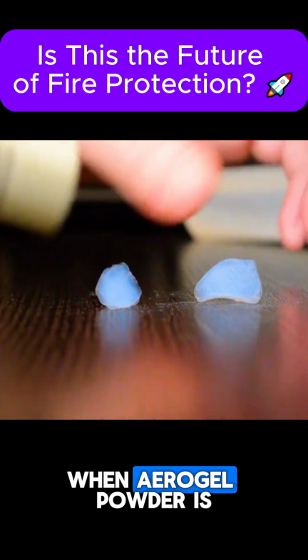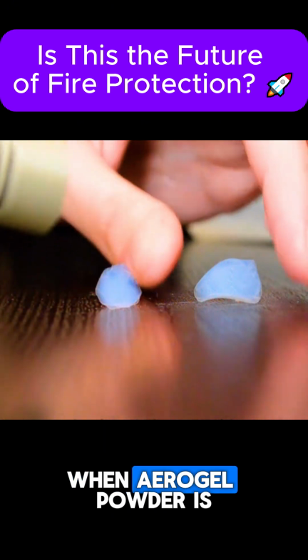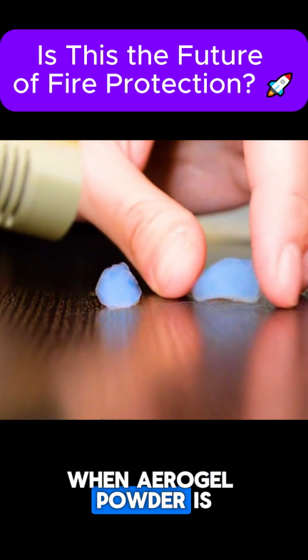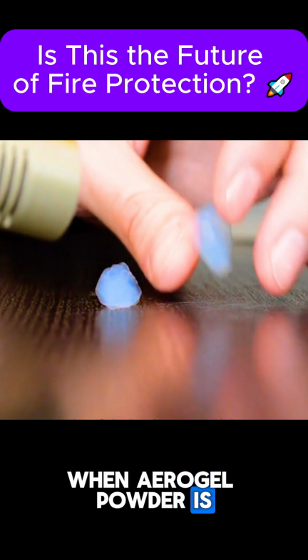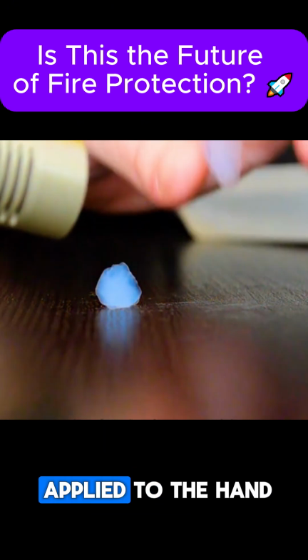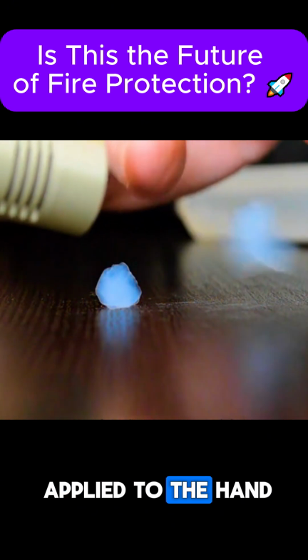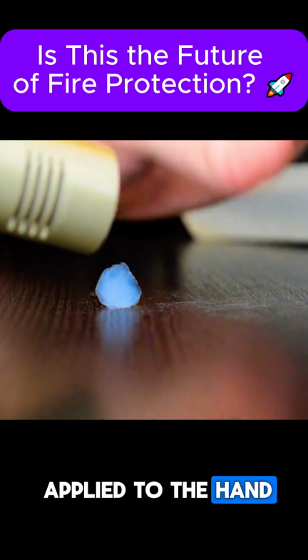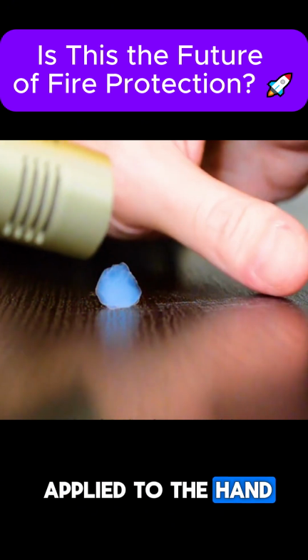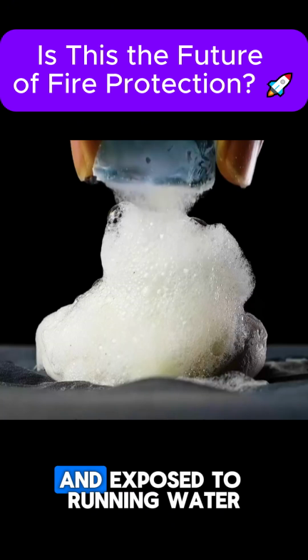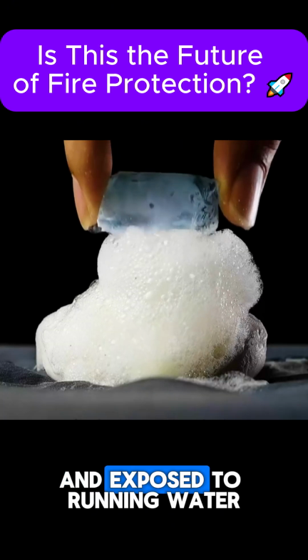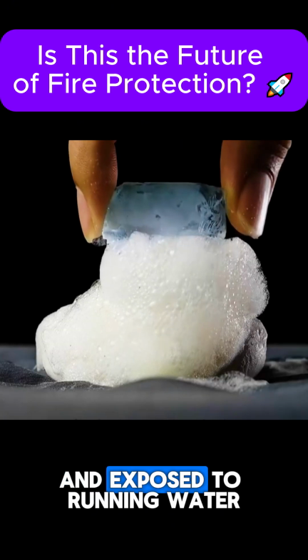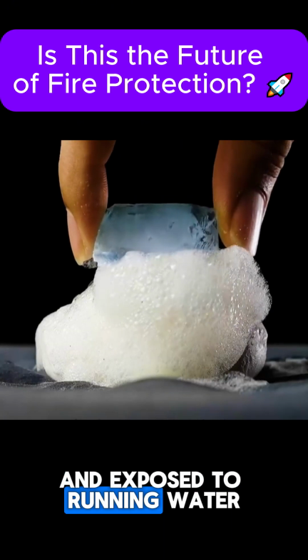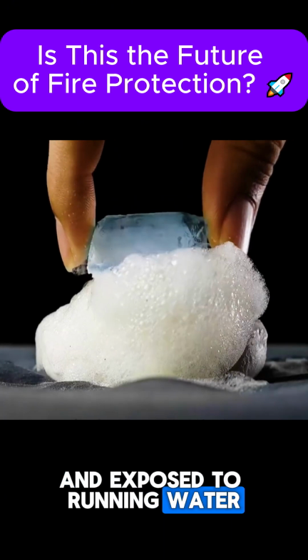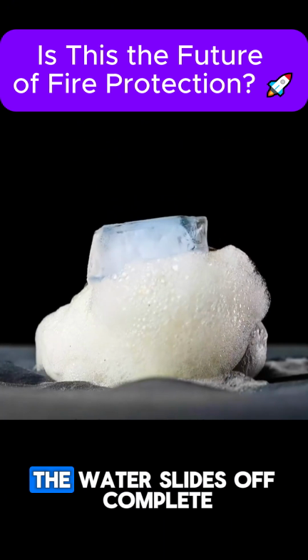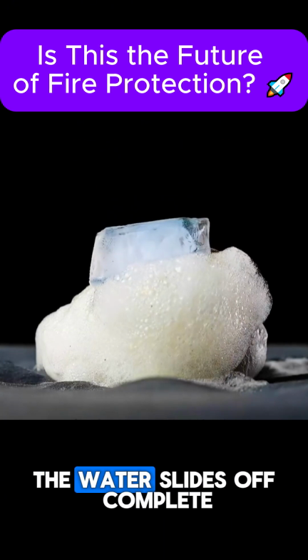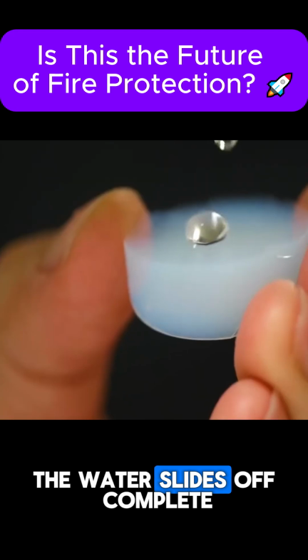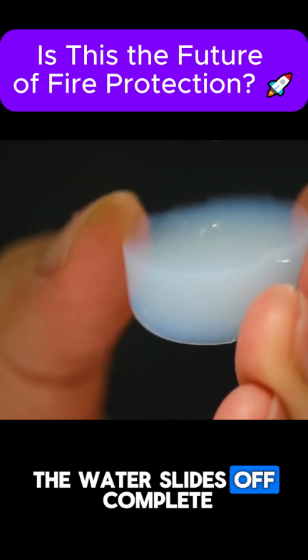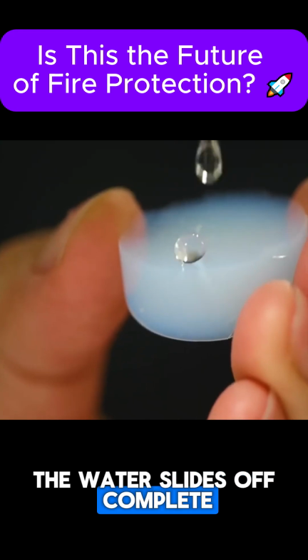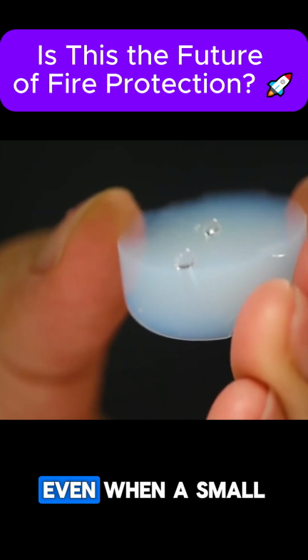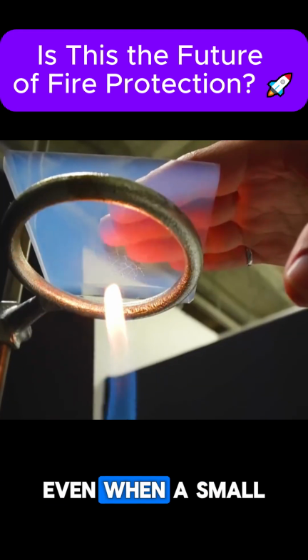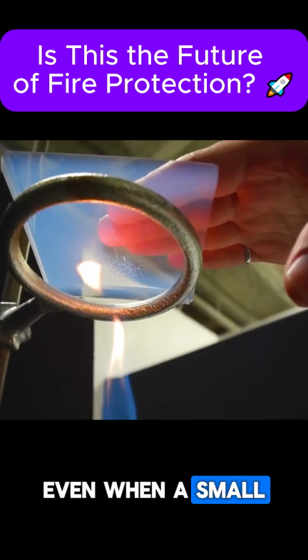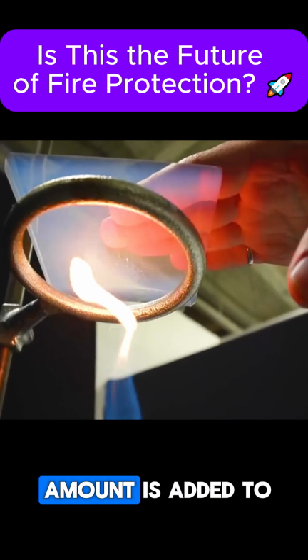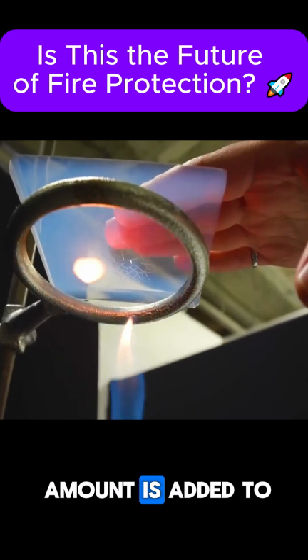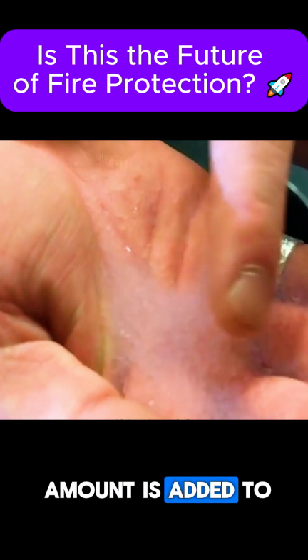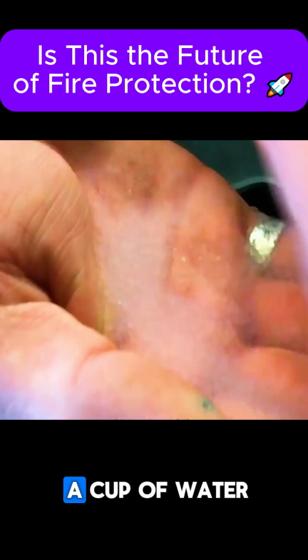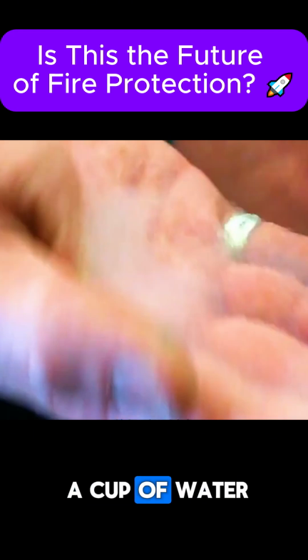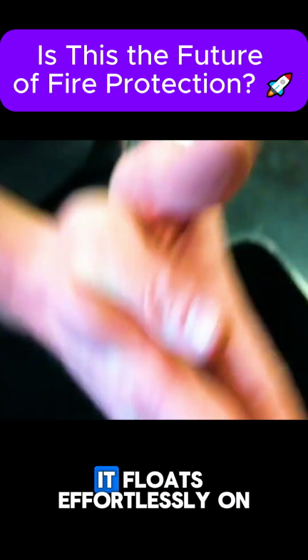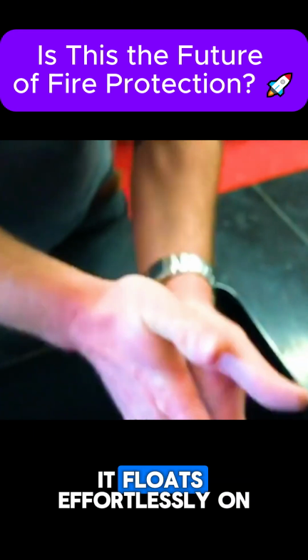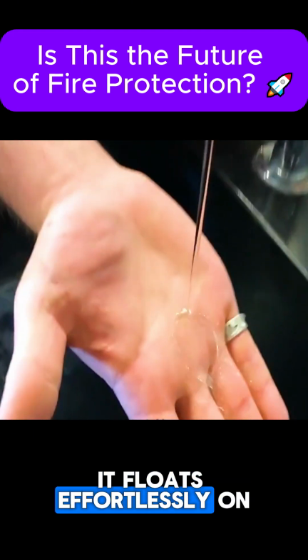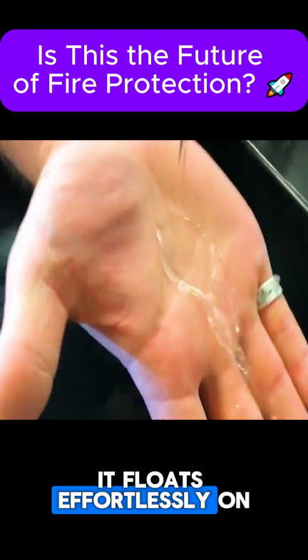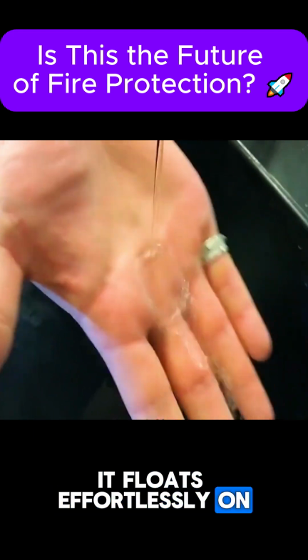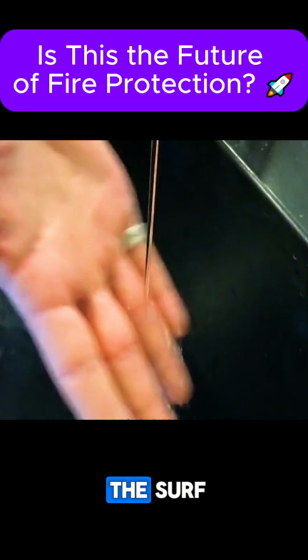When AeroGel powder is applied to the hand and exposed to running water, the water slides off completely, even when a small amount is added to a cup of water, it floats effortlessly on the surface.